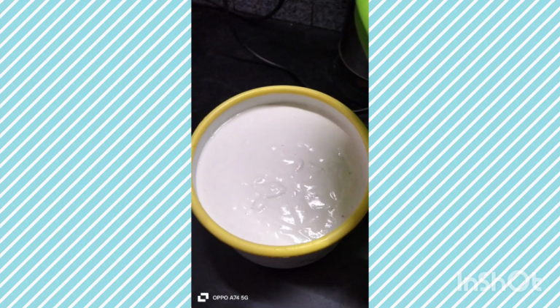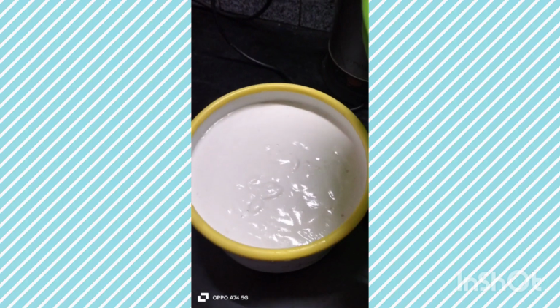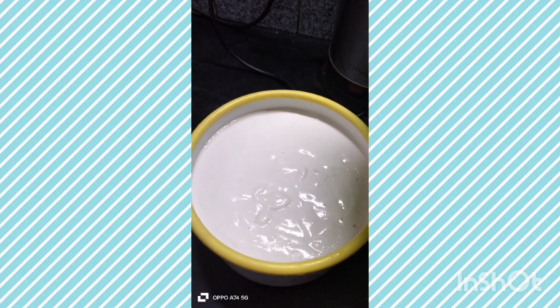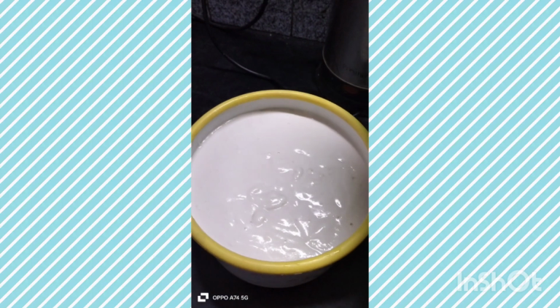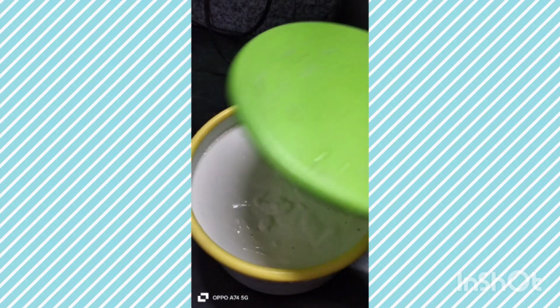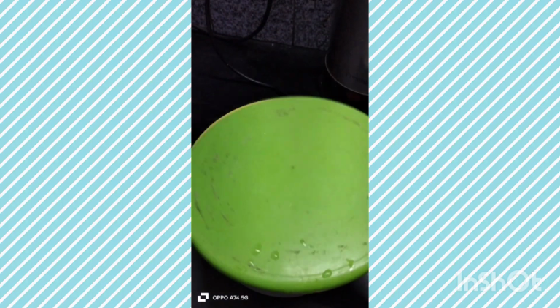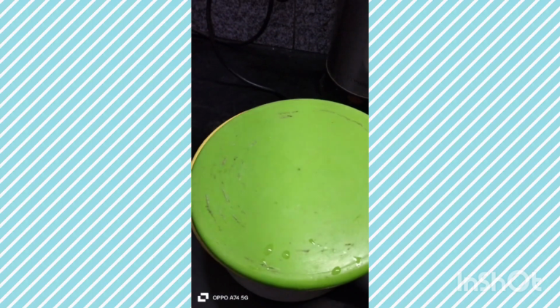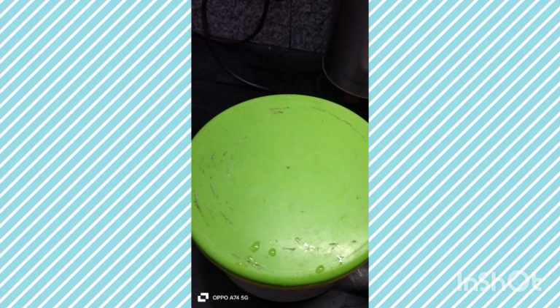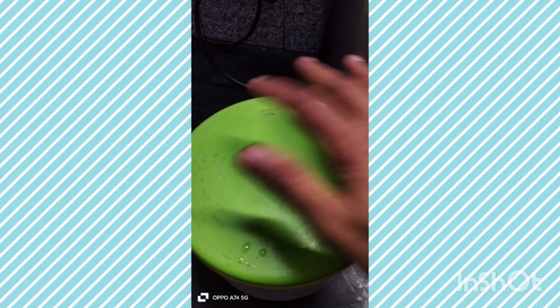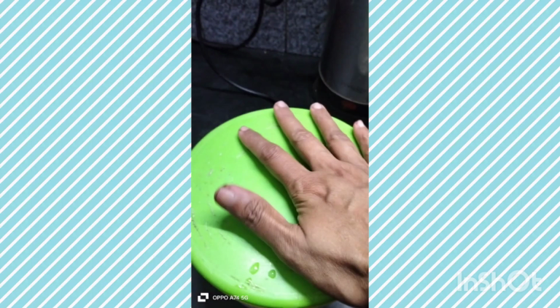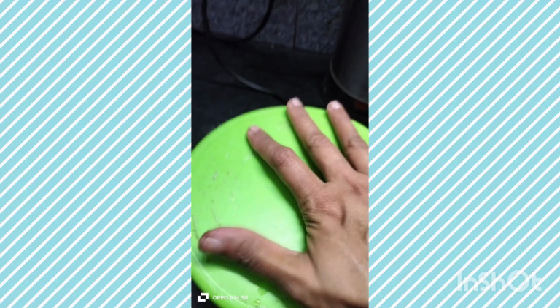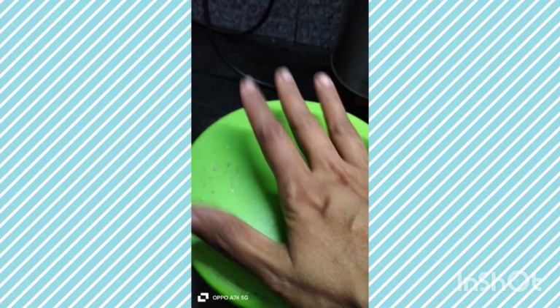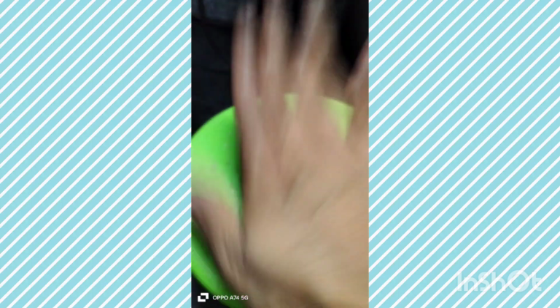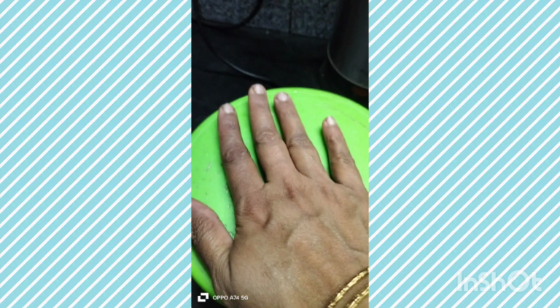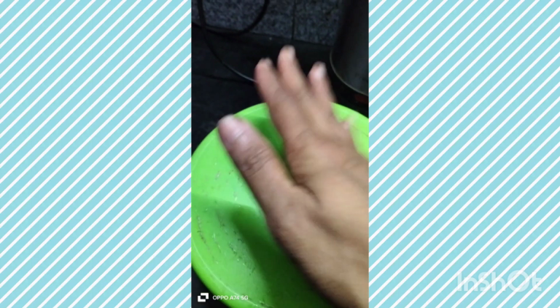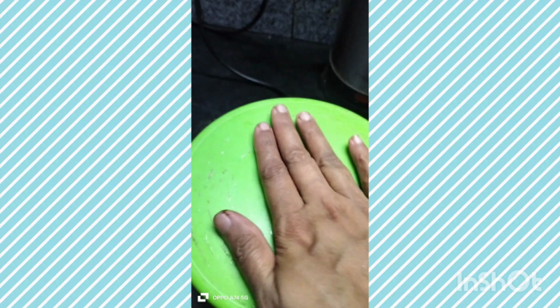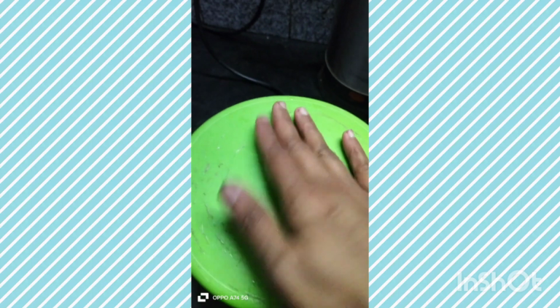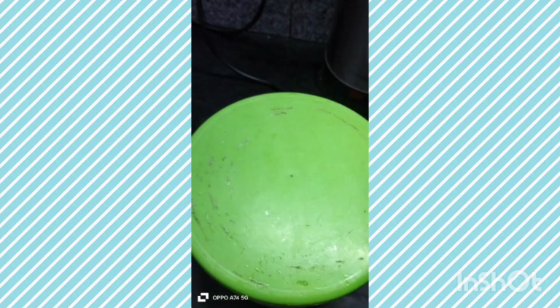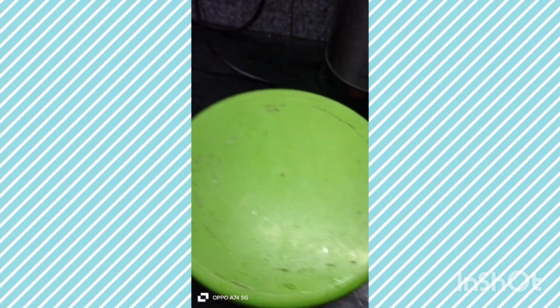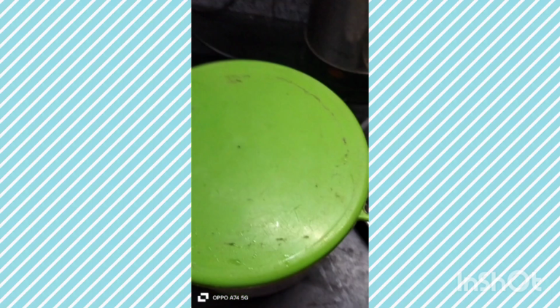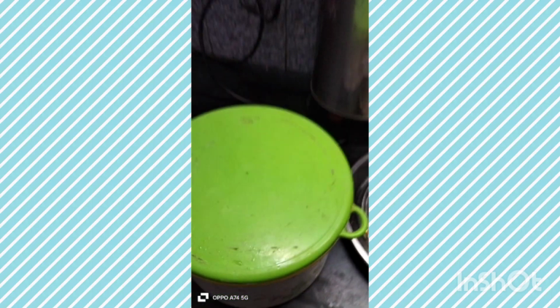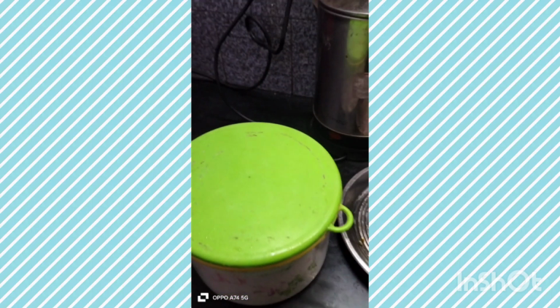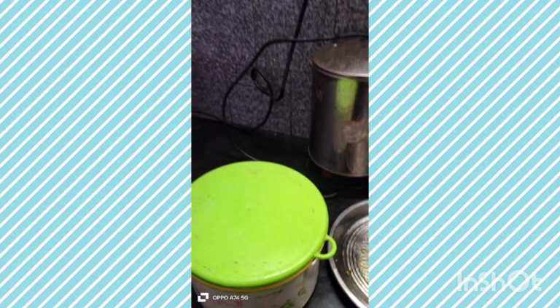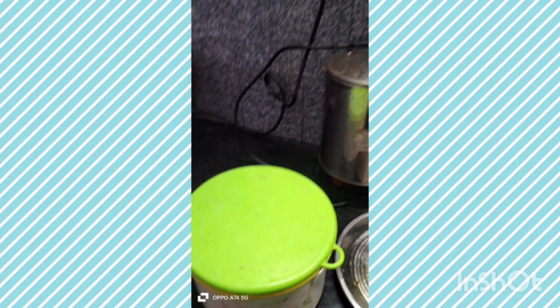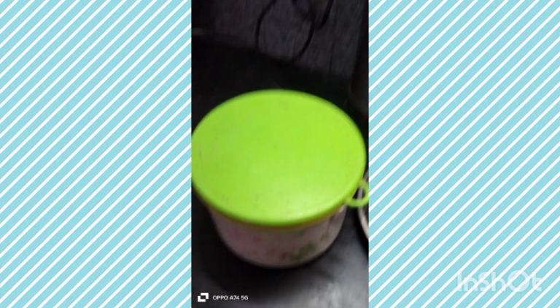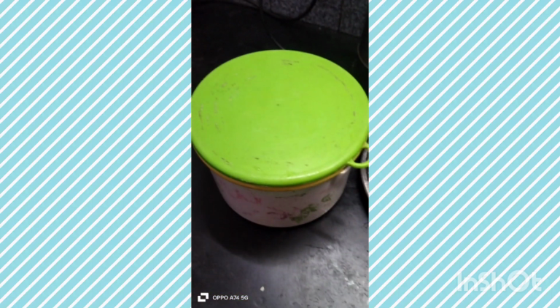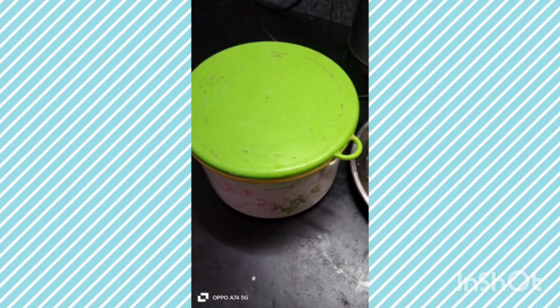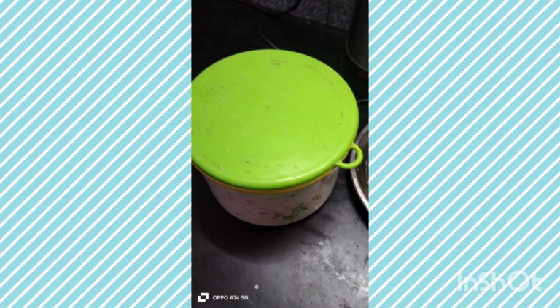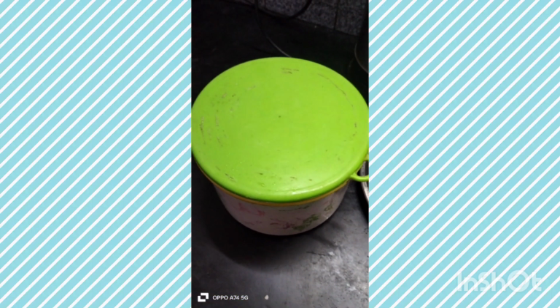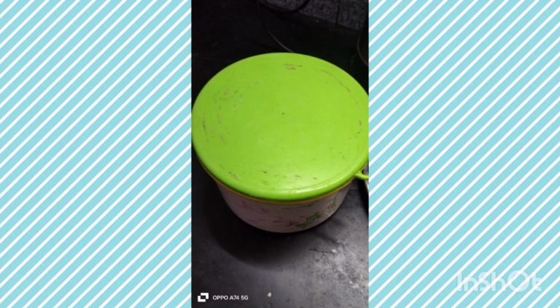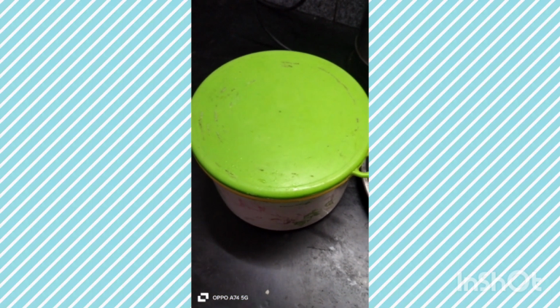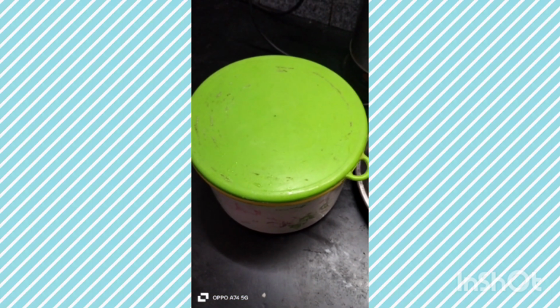Let me add the fermentation. For 1-2-3 teaspoon of salt. After the summer, I will dry the masala batter.